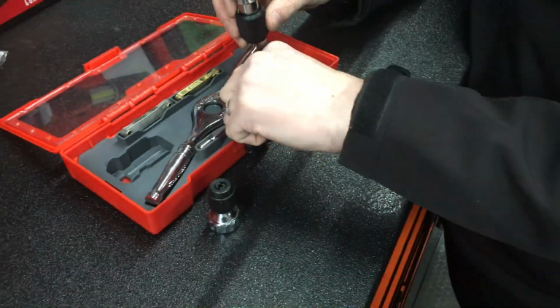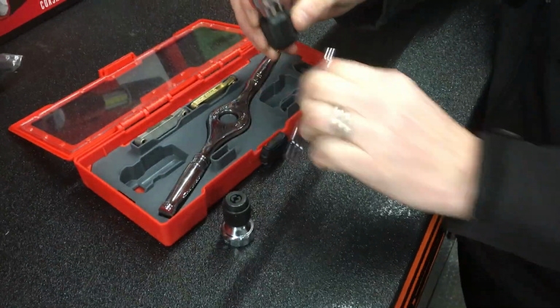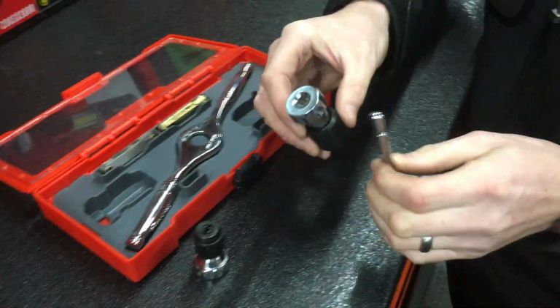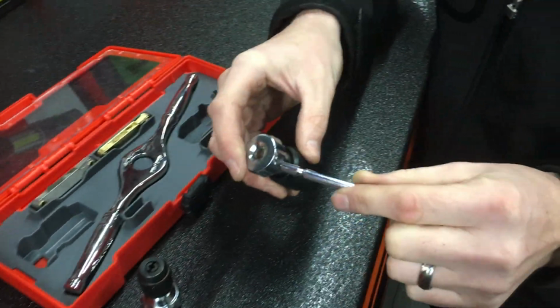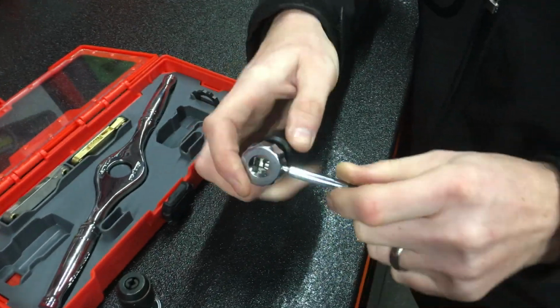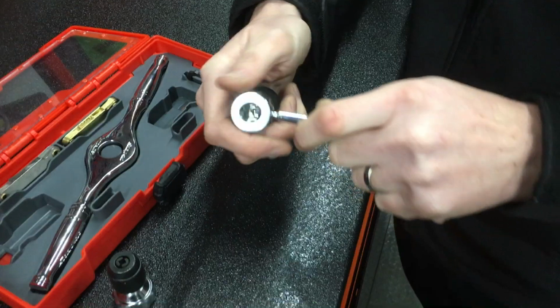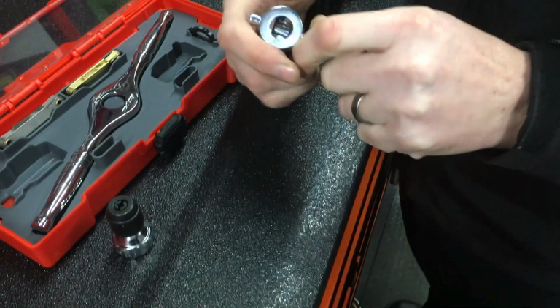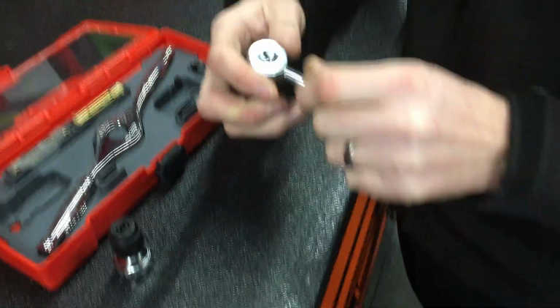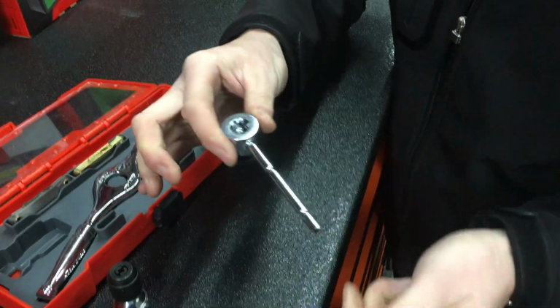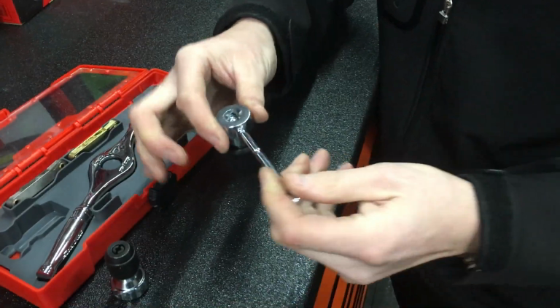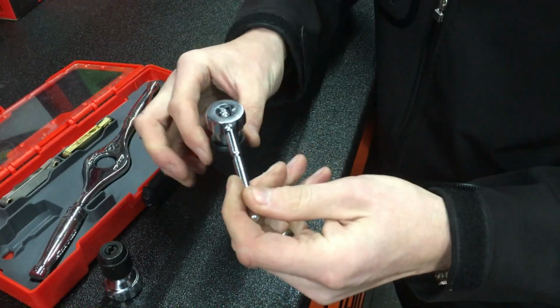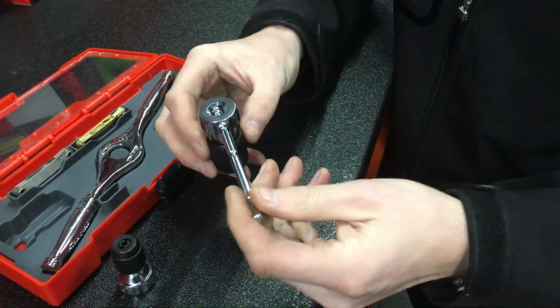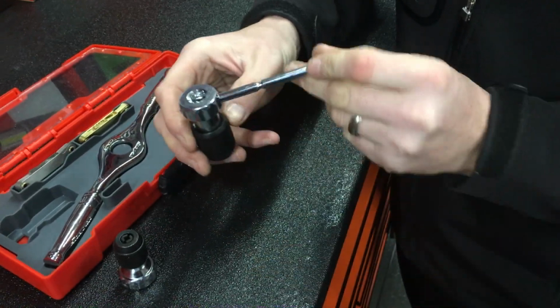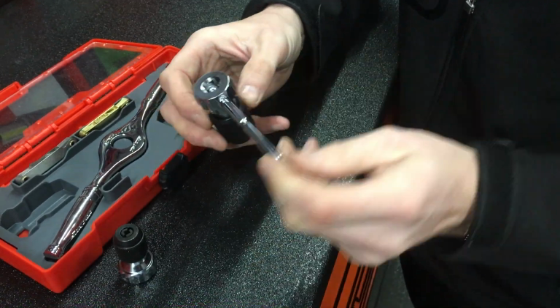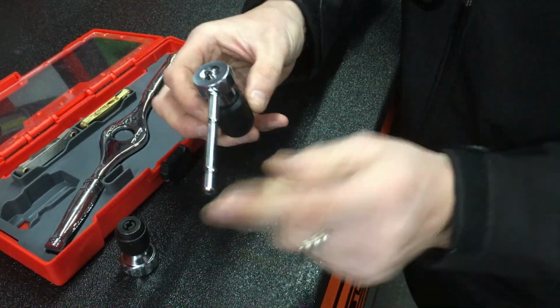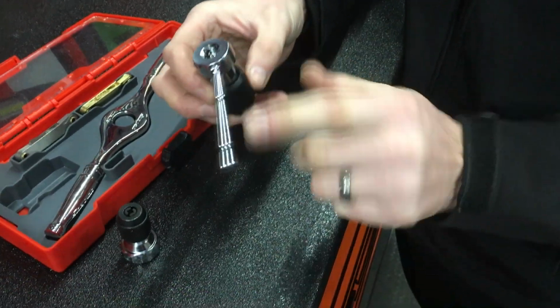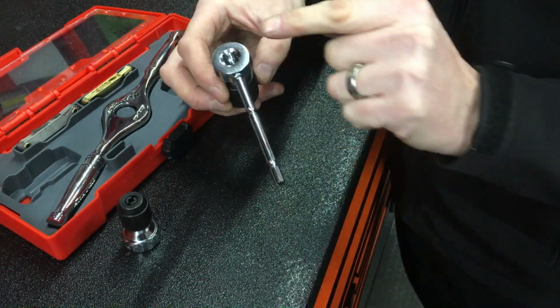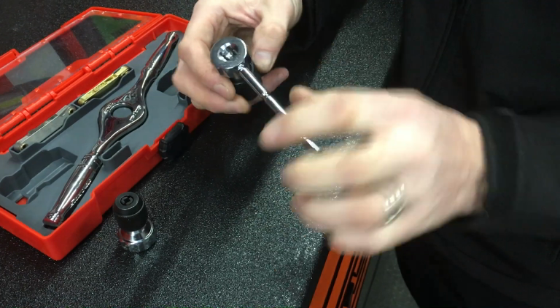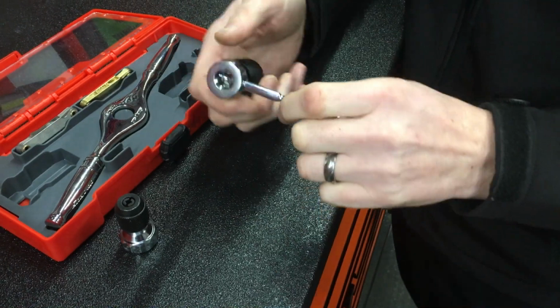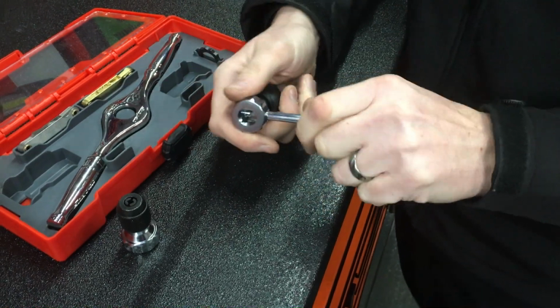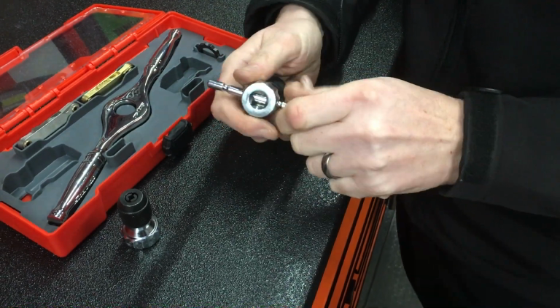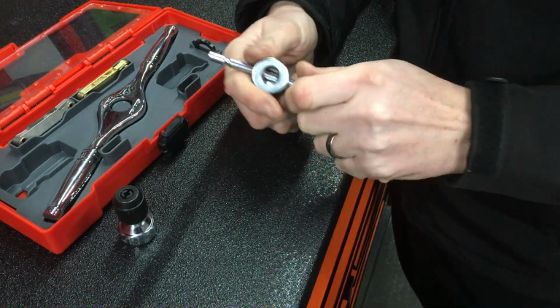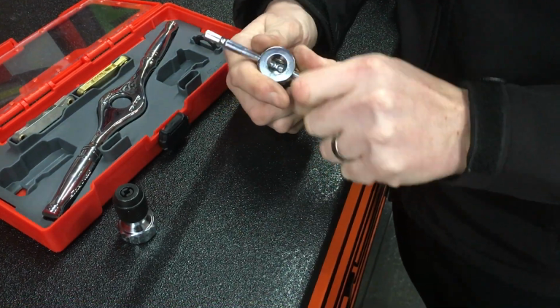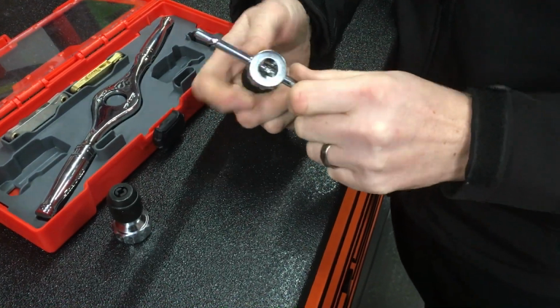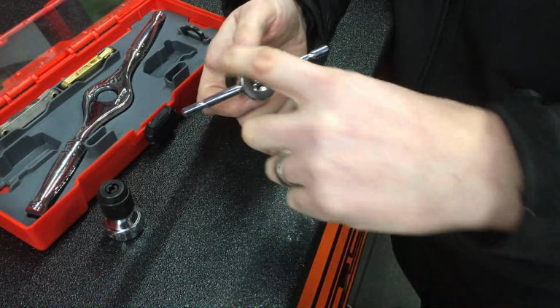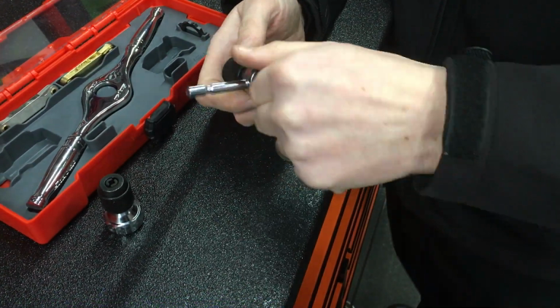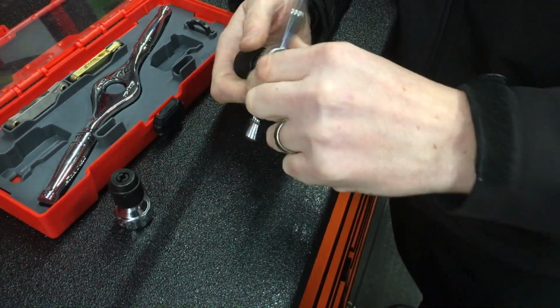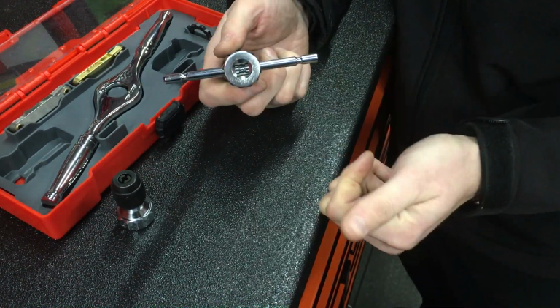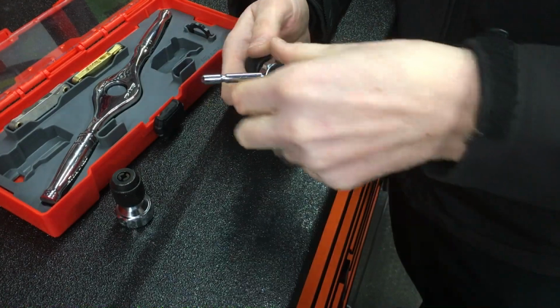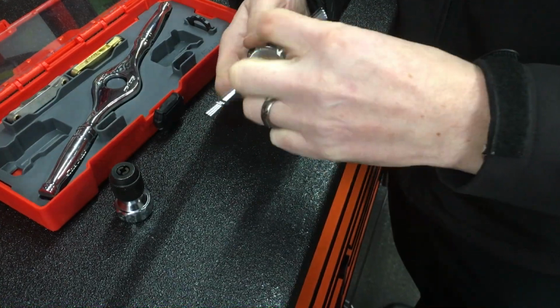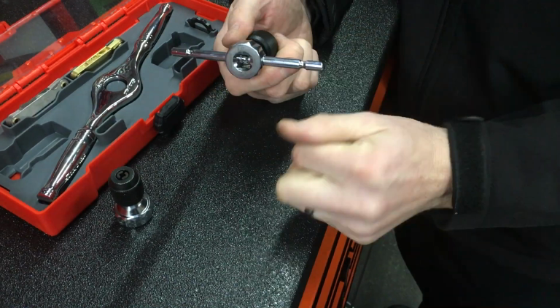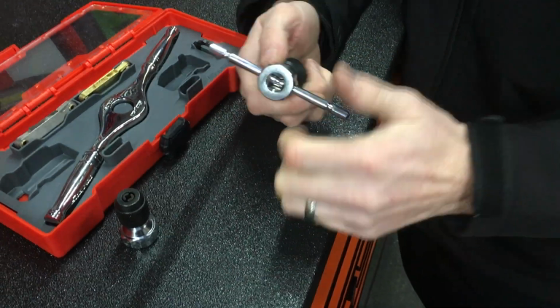If you want to use it as a conventional small tap holder, you can do. All you do is push this bar in, which is held with the friction ball, and that will slide and locate in the center so you can use it with ease for winding backwards and forwards.